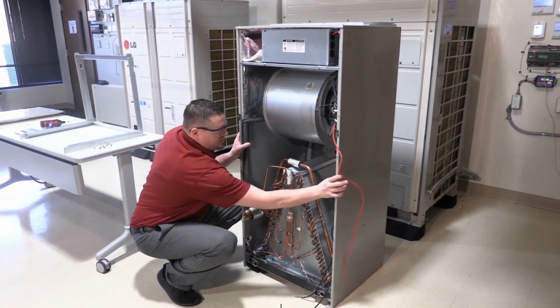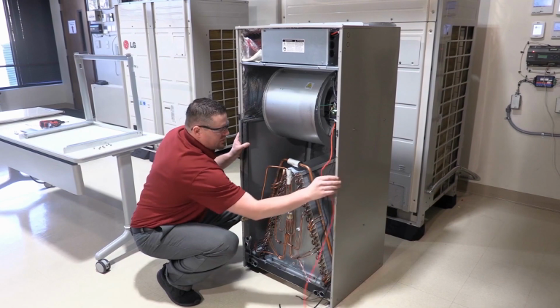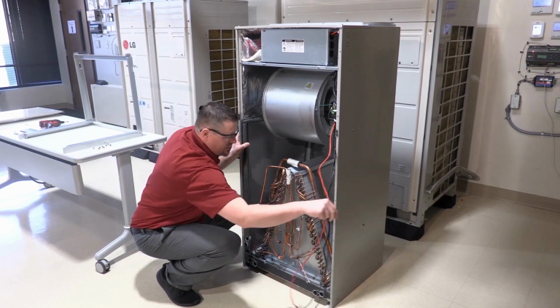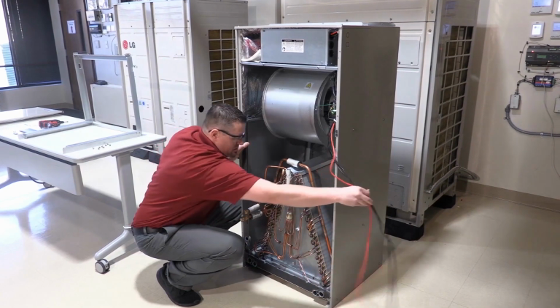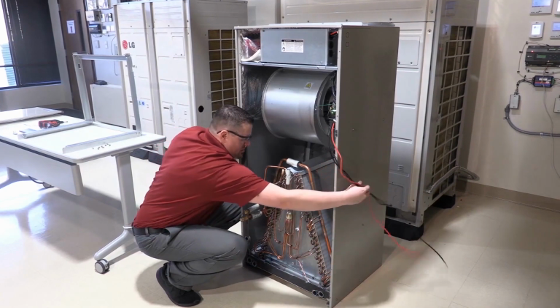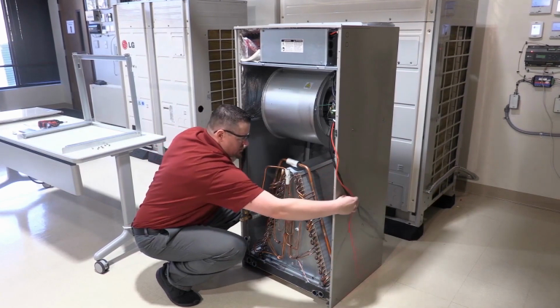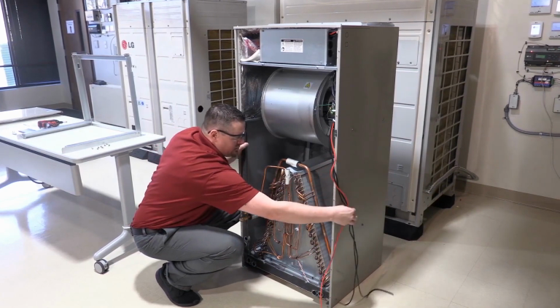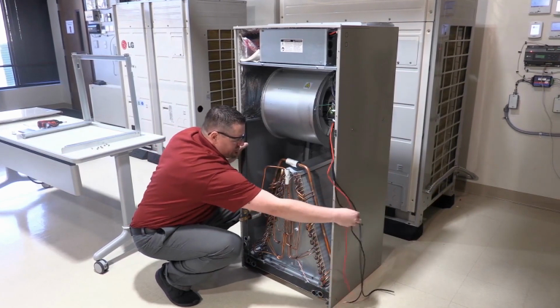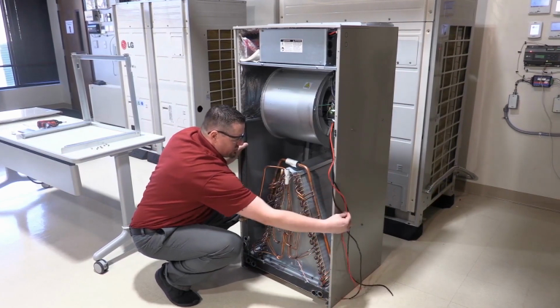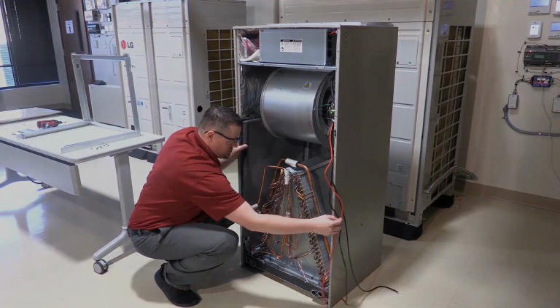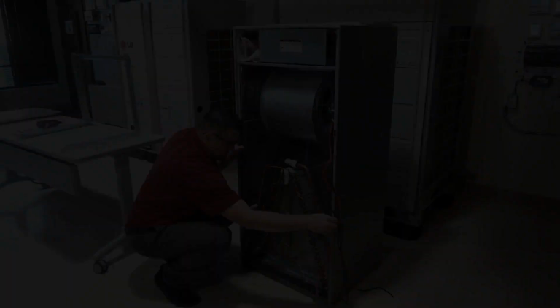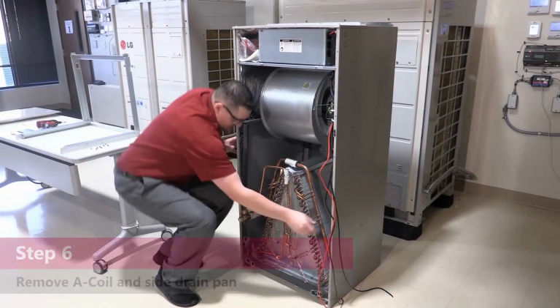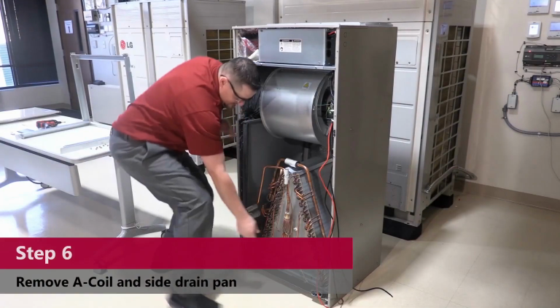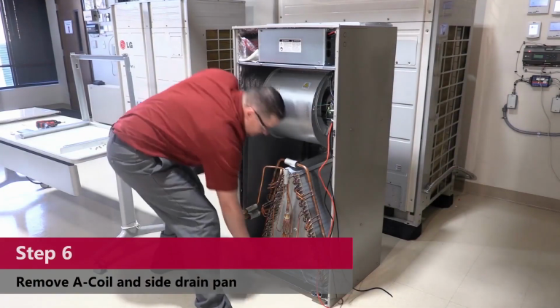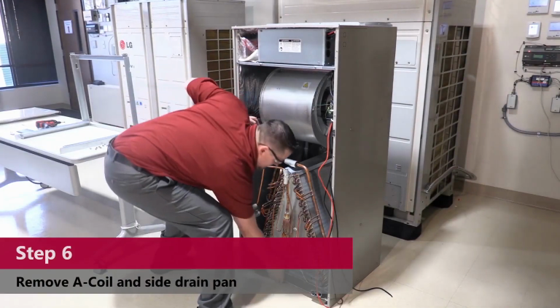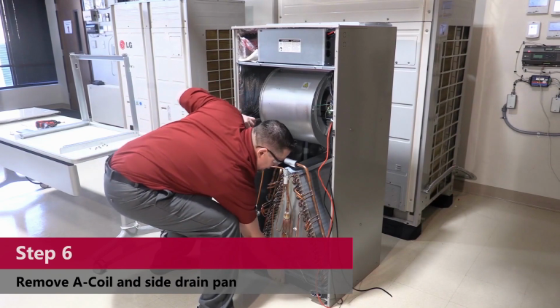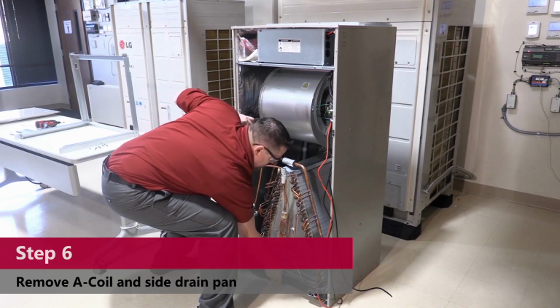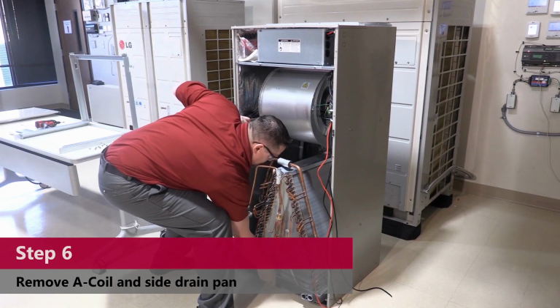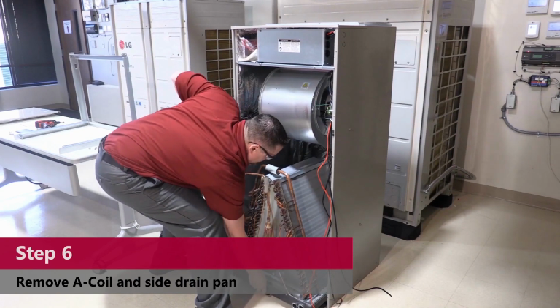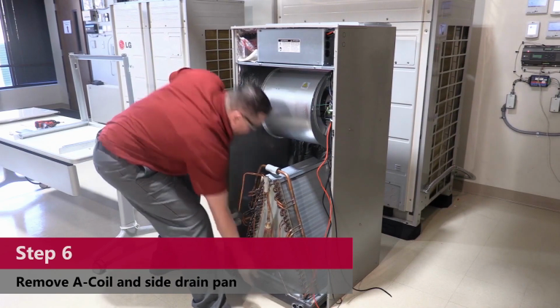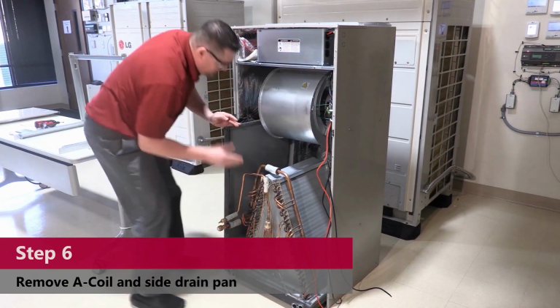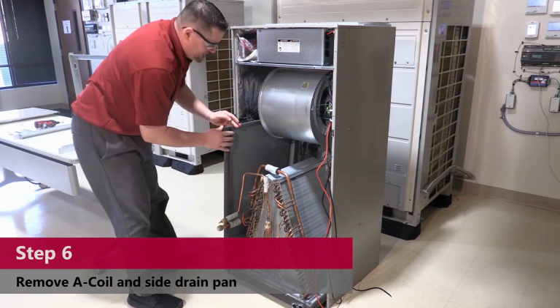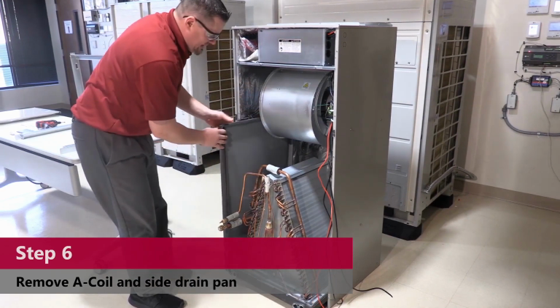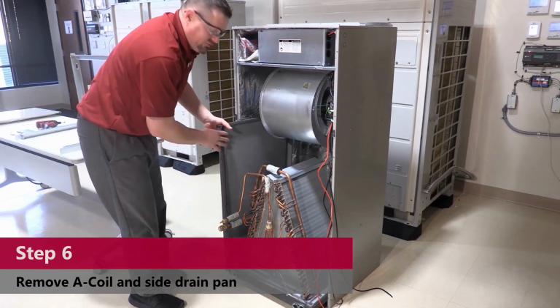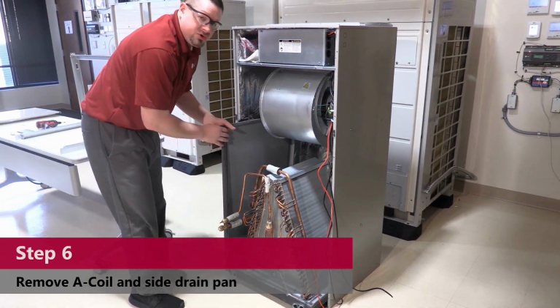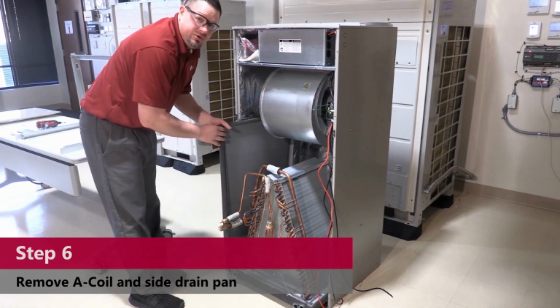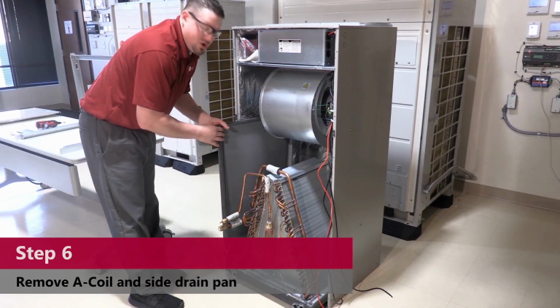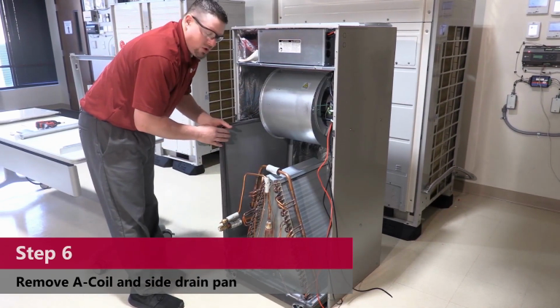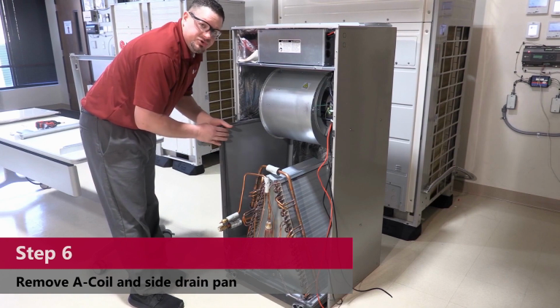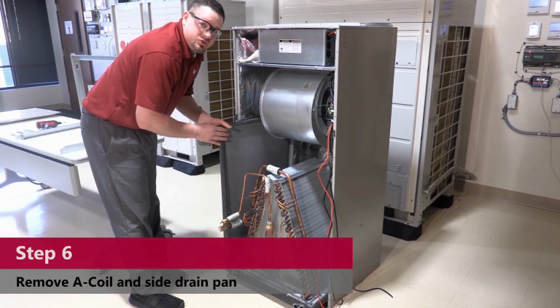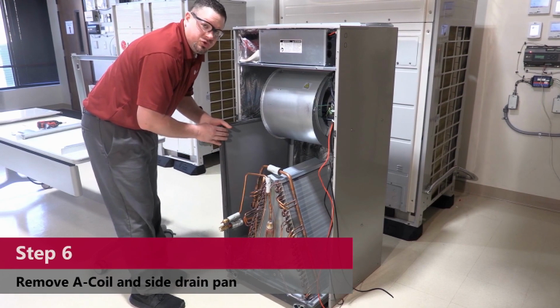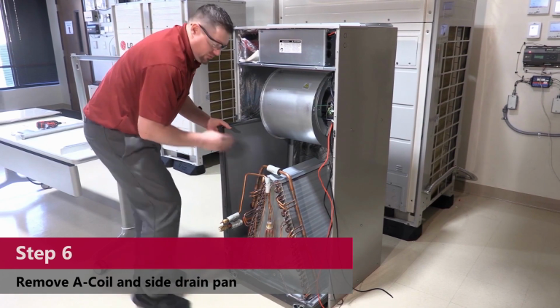Get your wires out of the way — you're now ready to remove your coil. This drain pan on the left-hand side is used for the horizontal unit. We're not going to use that, so we're just going to remove it.